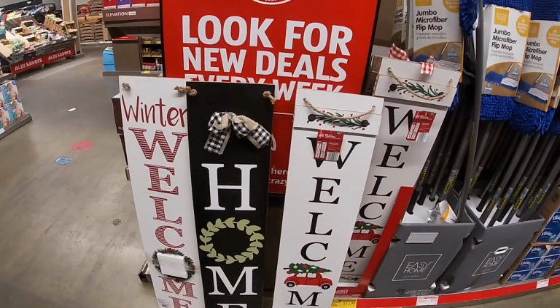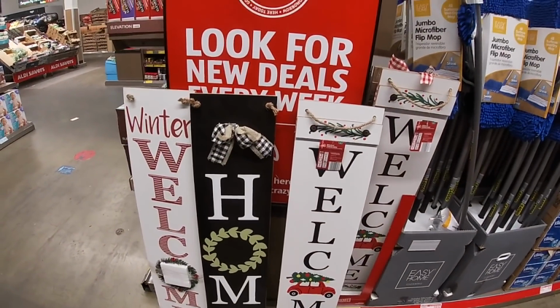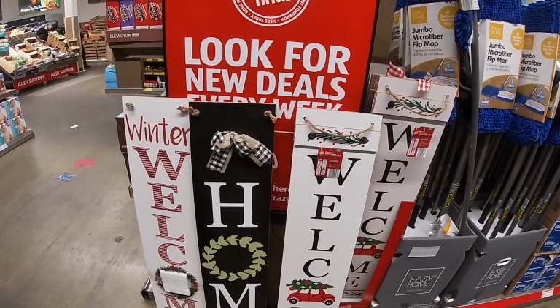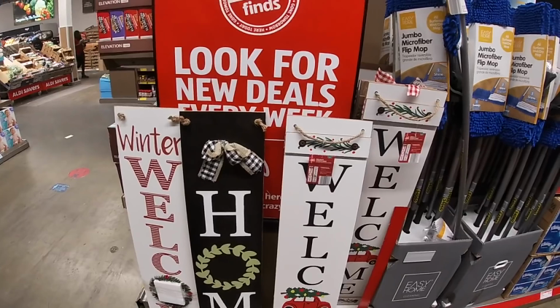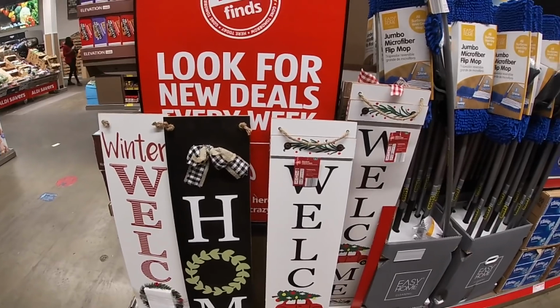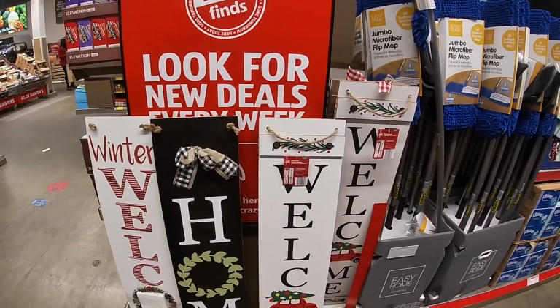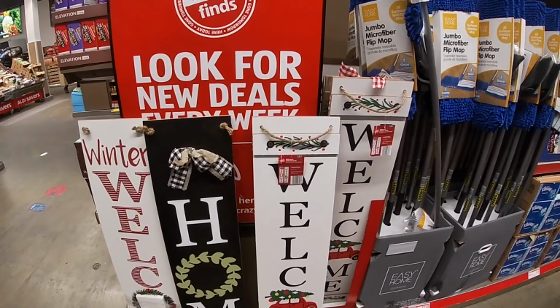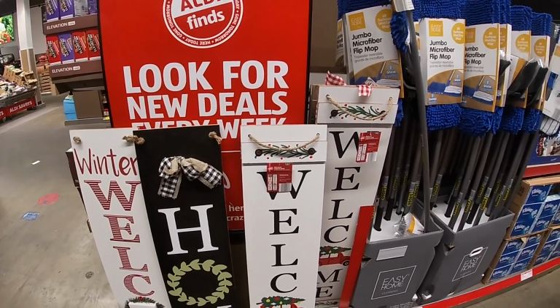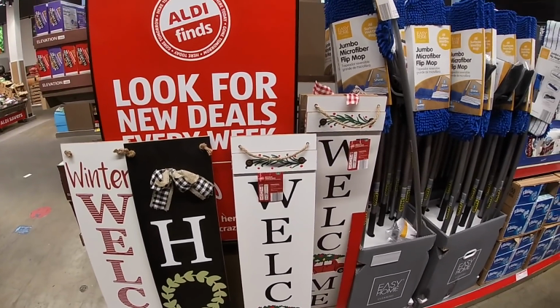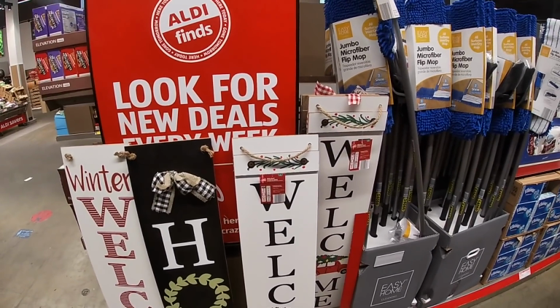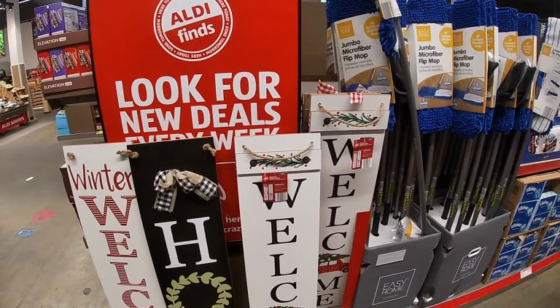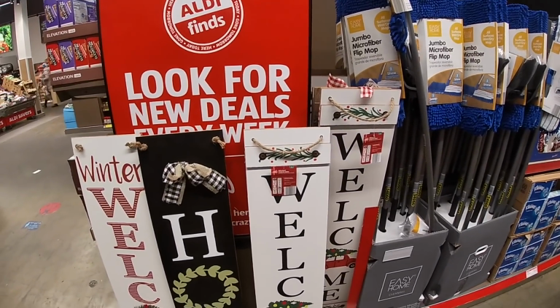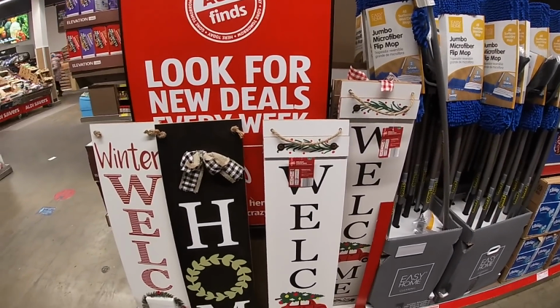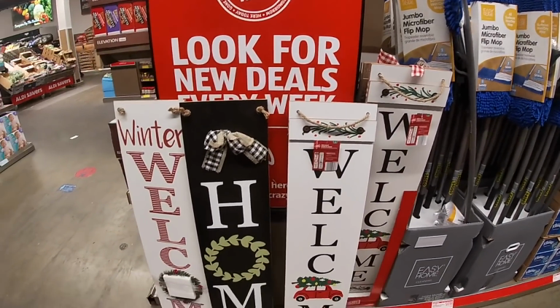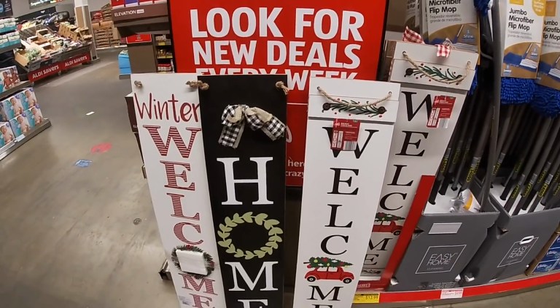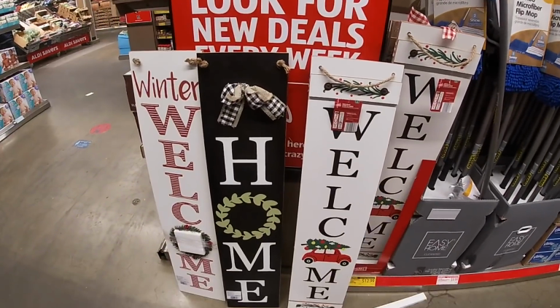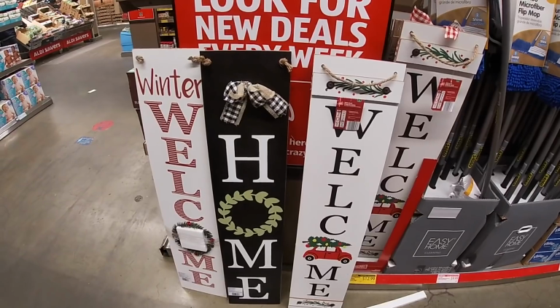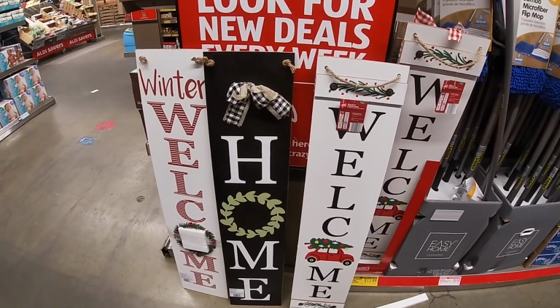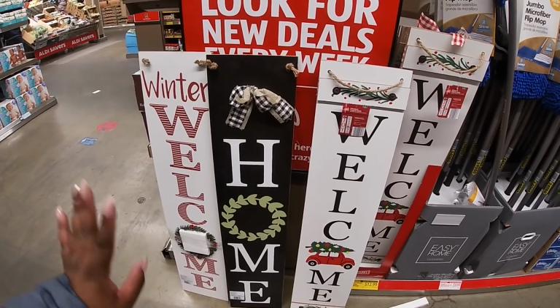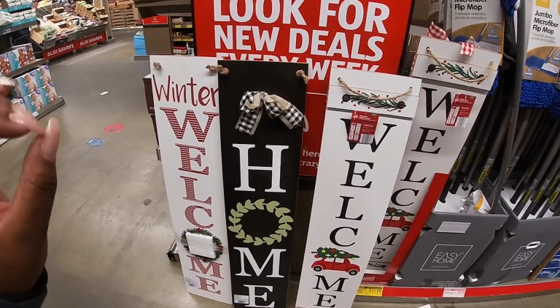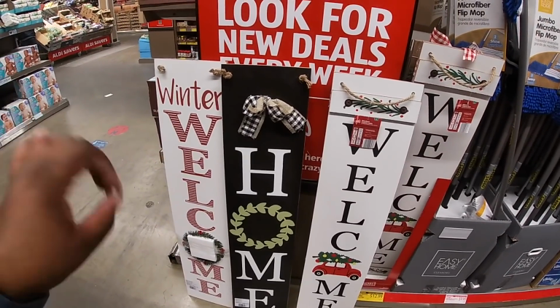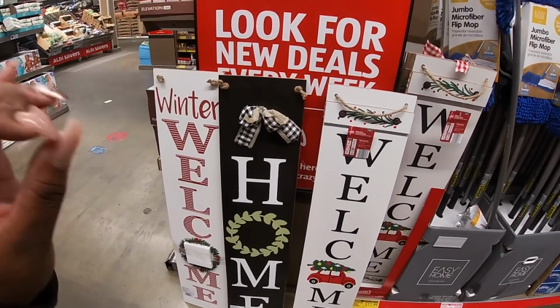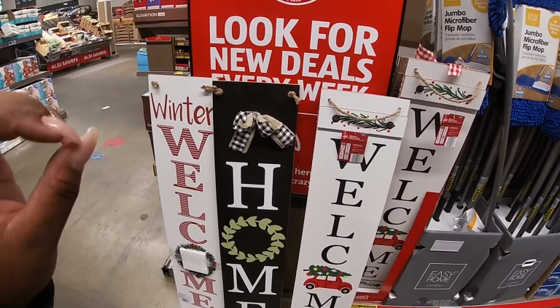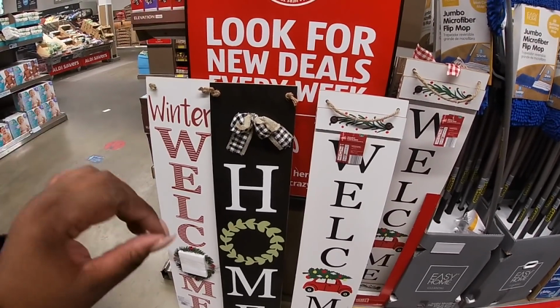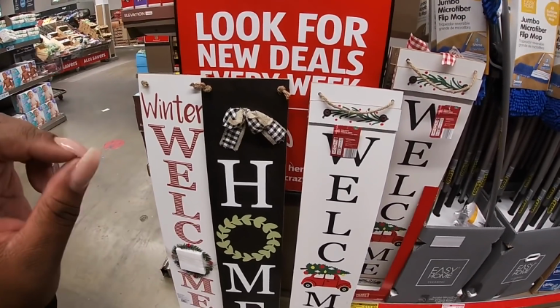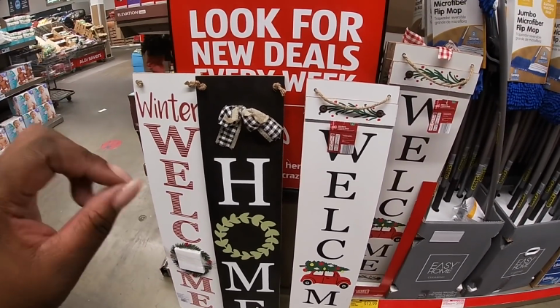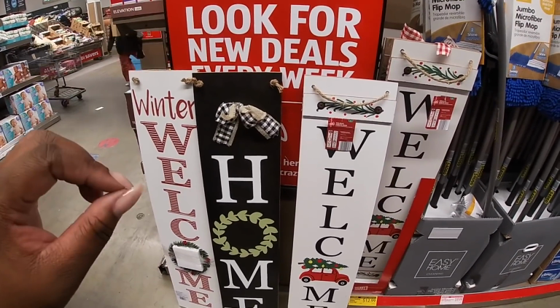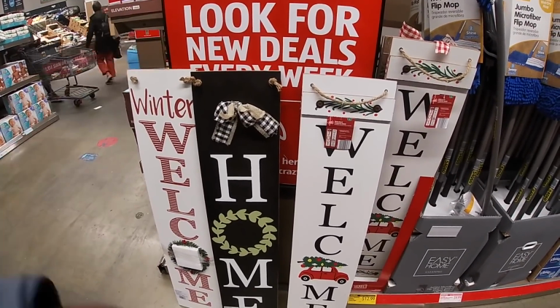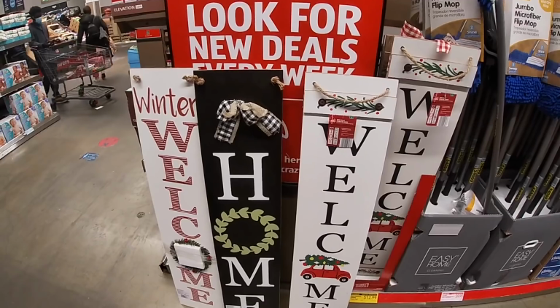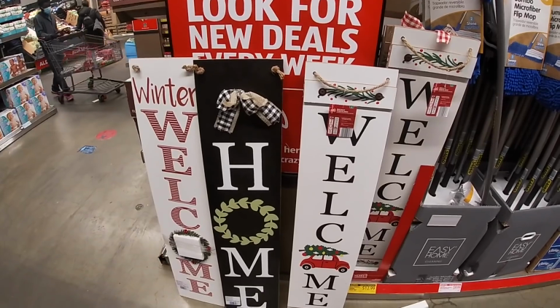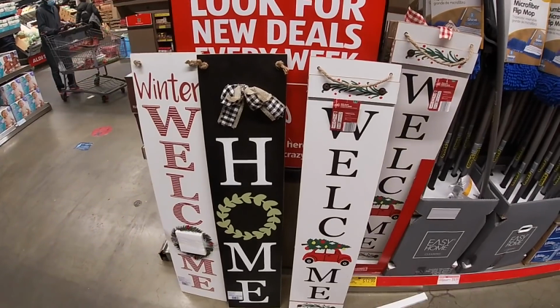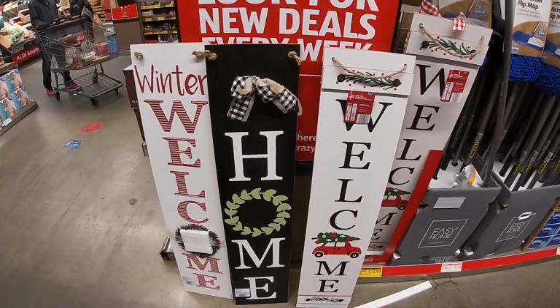I want to take the time to thank you guys so much for clicking on this video. I just wanted to come to this aisle and show you guys what they had in here for Christmas. I hope you enjoyed, and please make sure you have on your notifications — I'll see you guys in the next shopping trip!